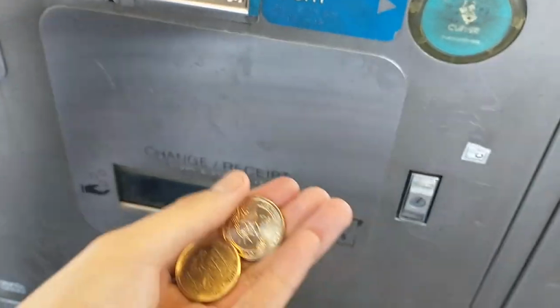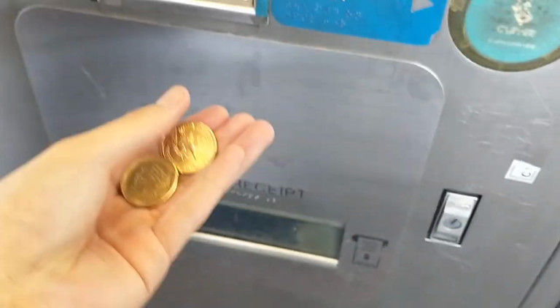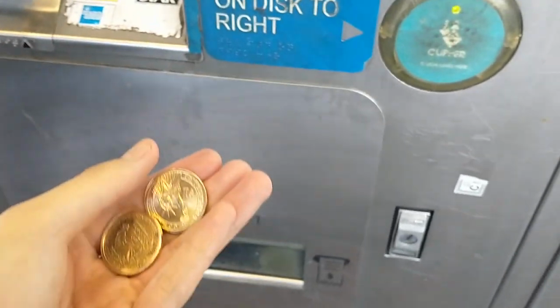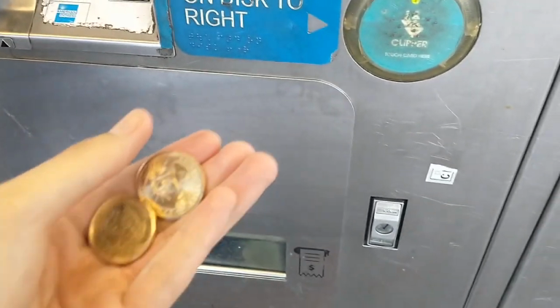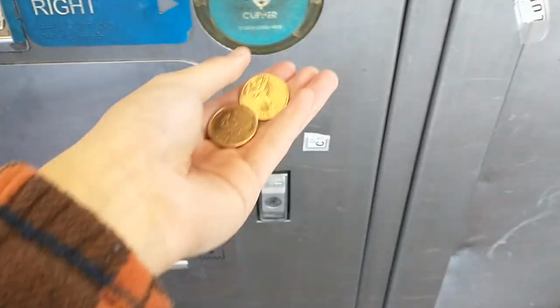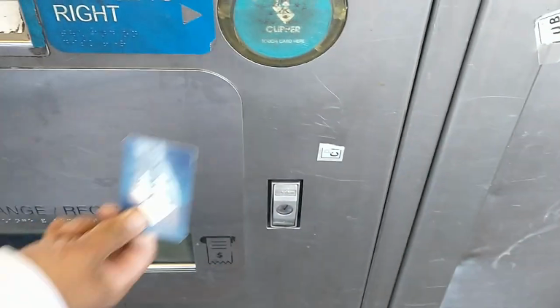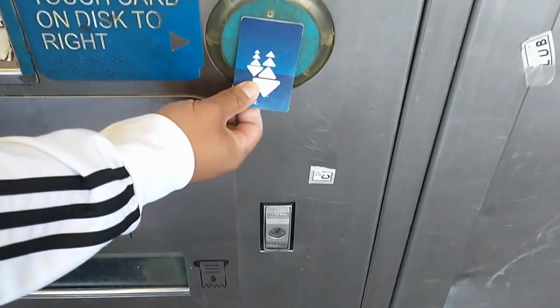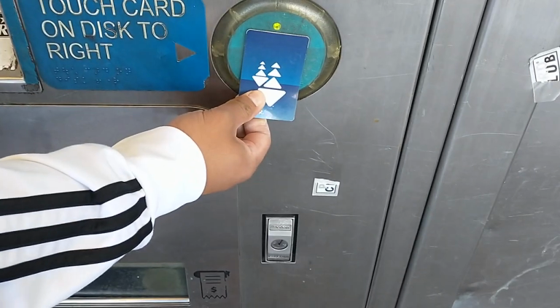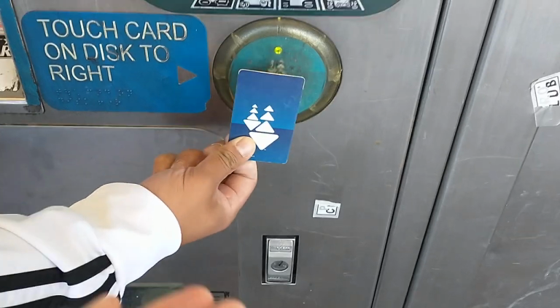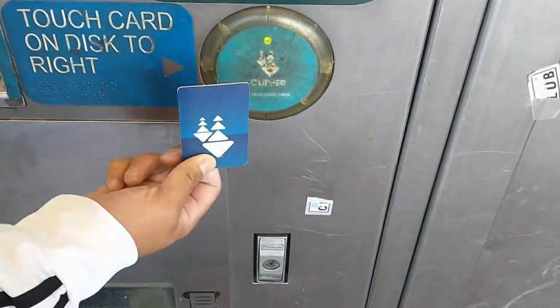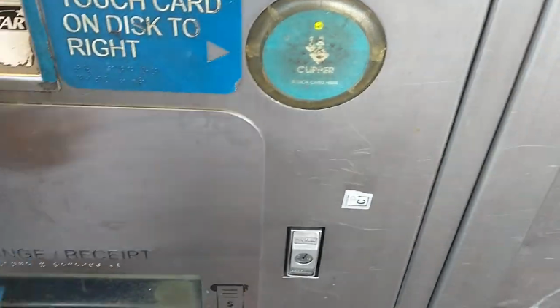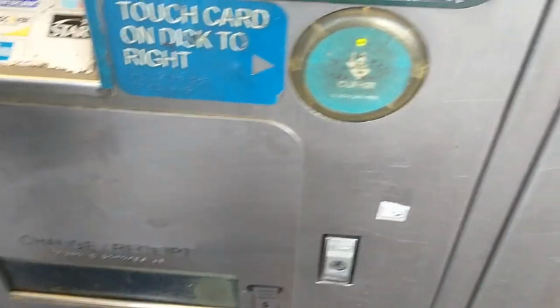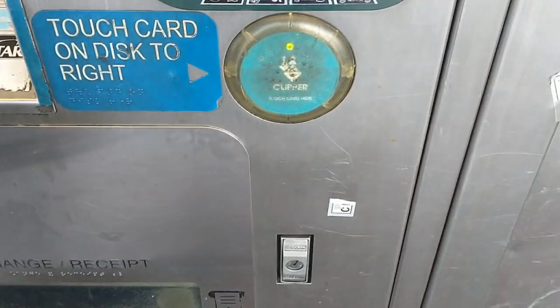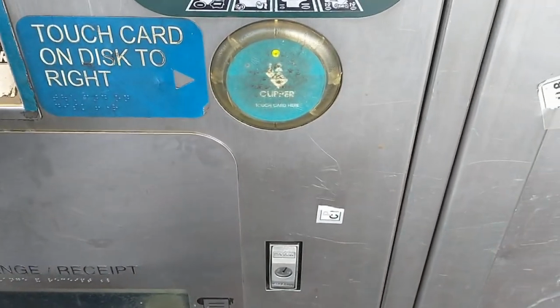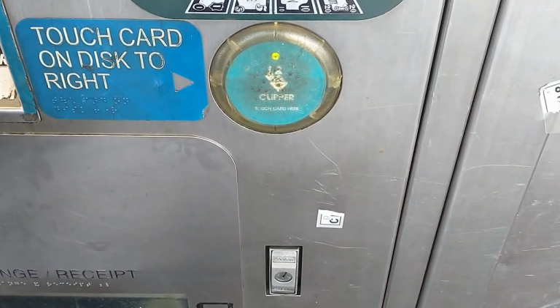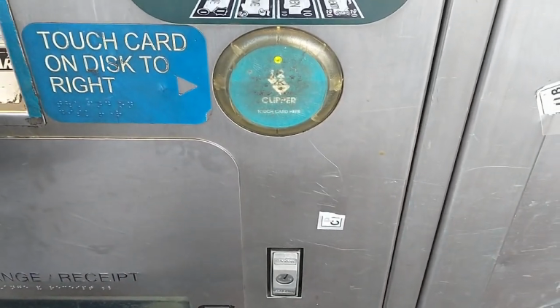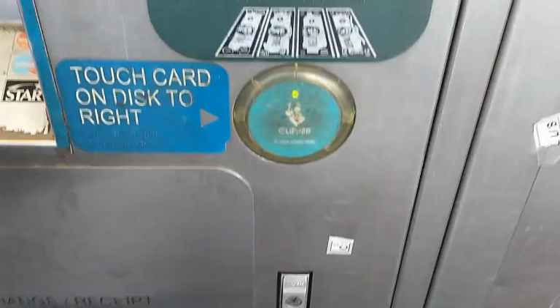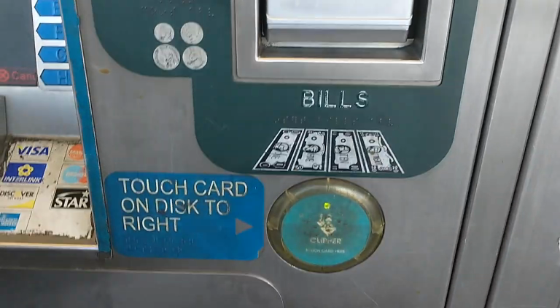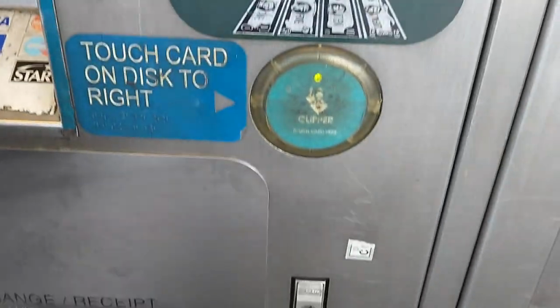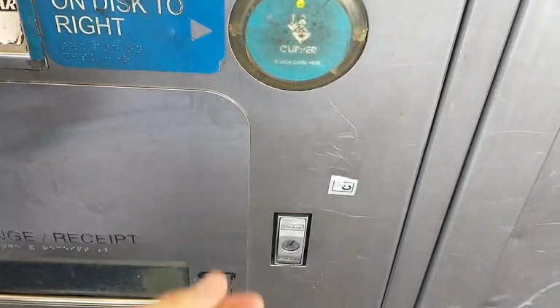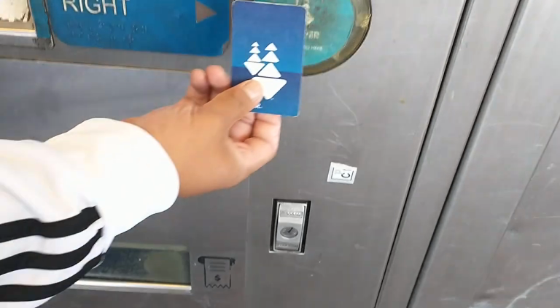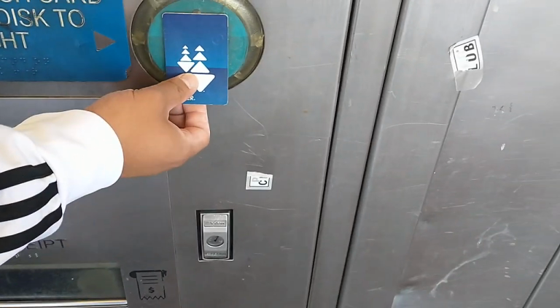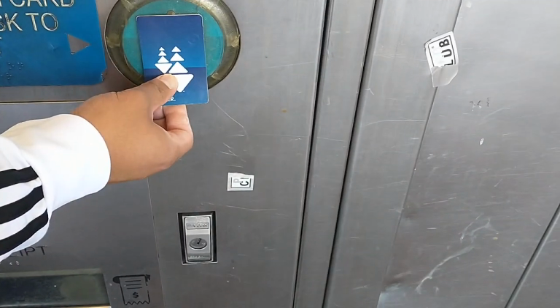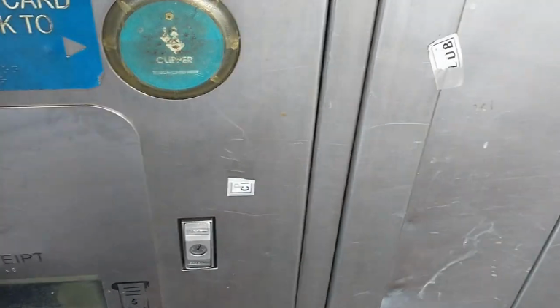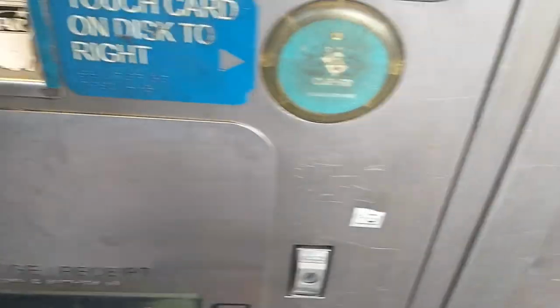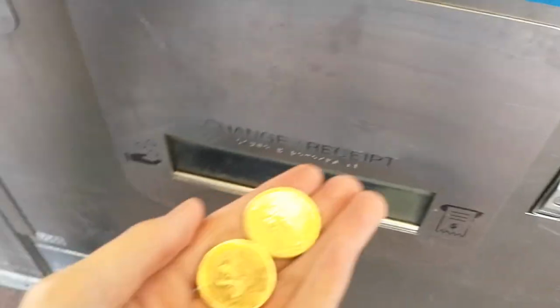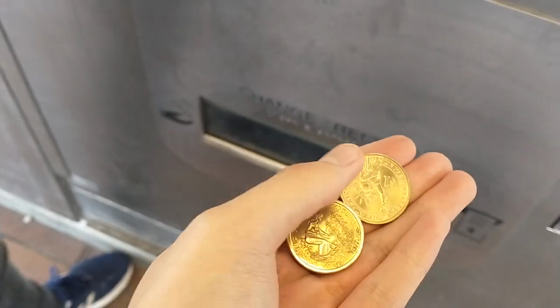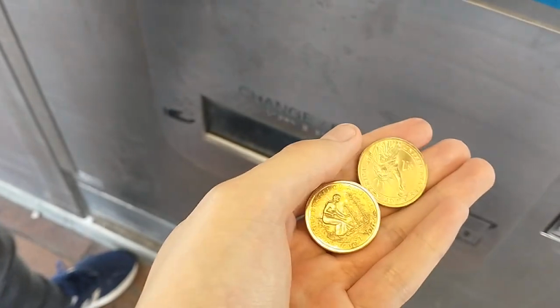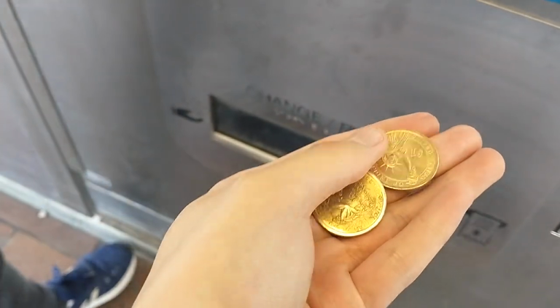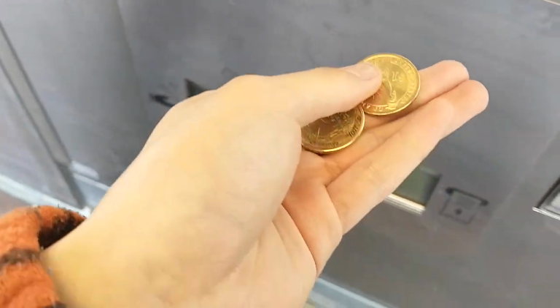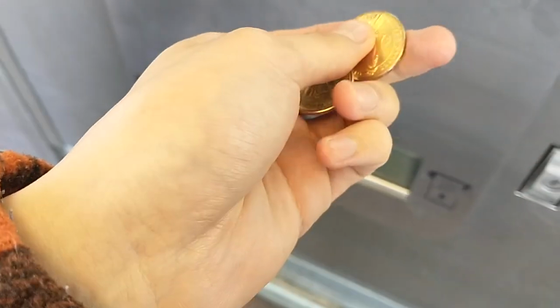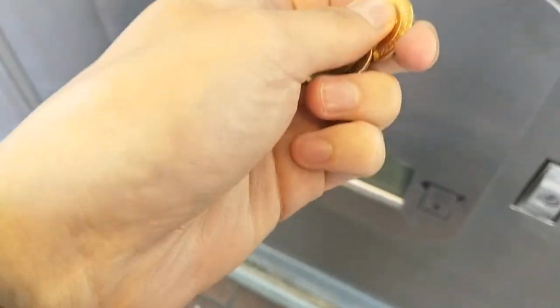Just tap — we're using a payment system called Clipper, but this will work for most mass transit agencies. As you can see, I'm going to put these two dollar coins in now.